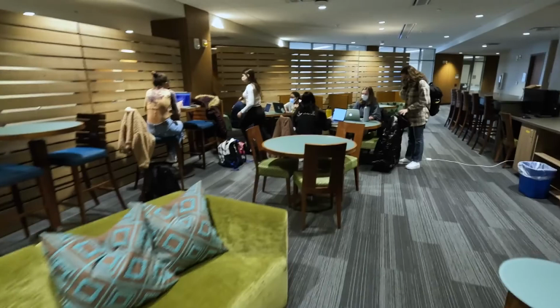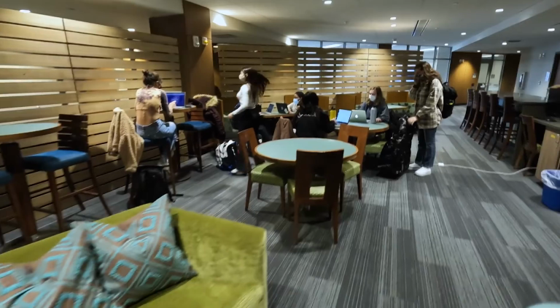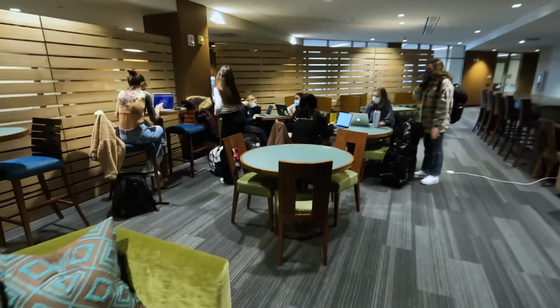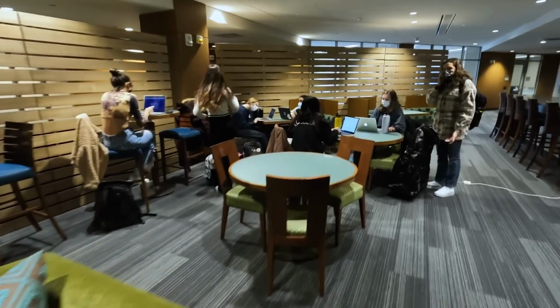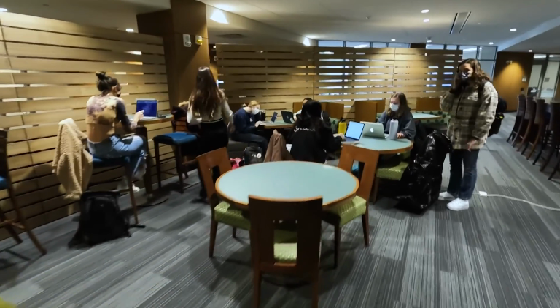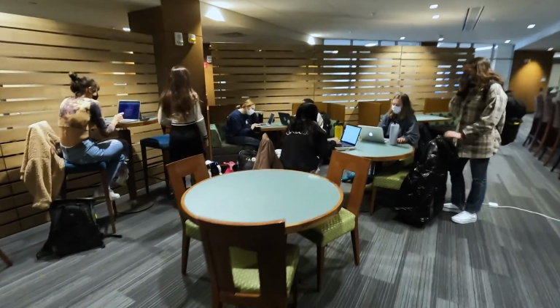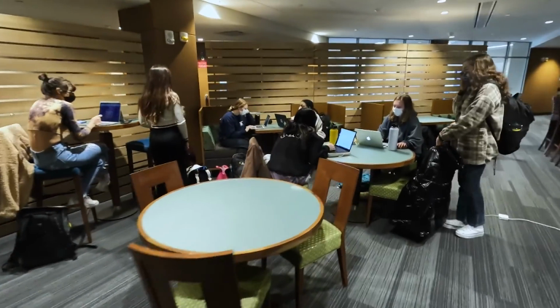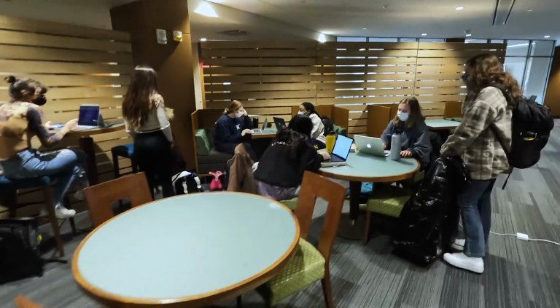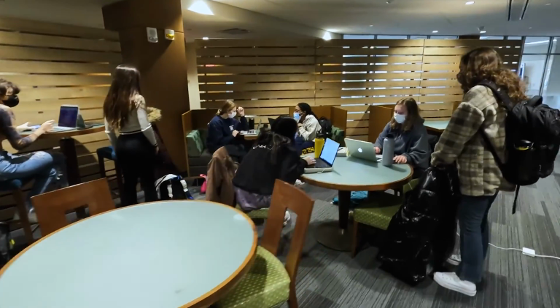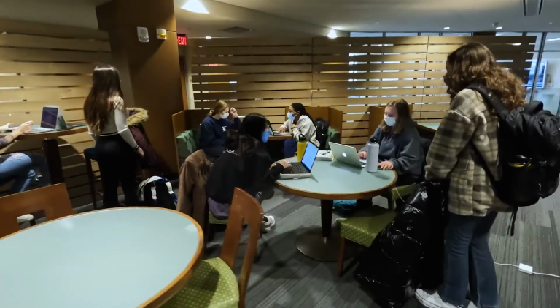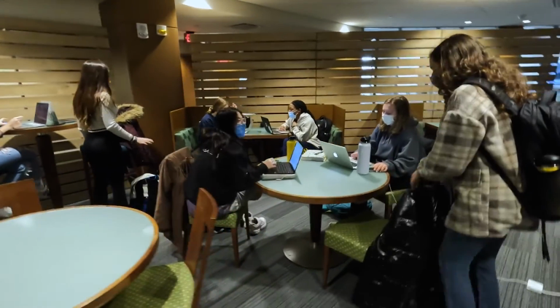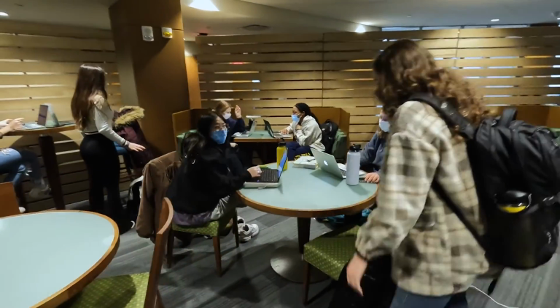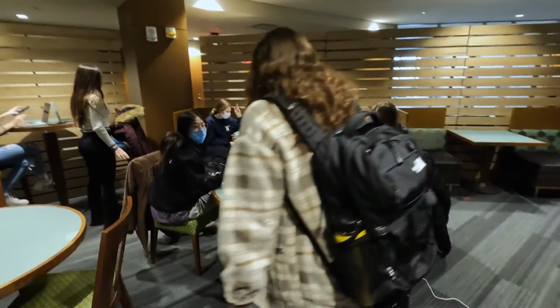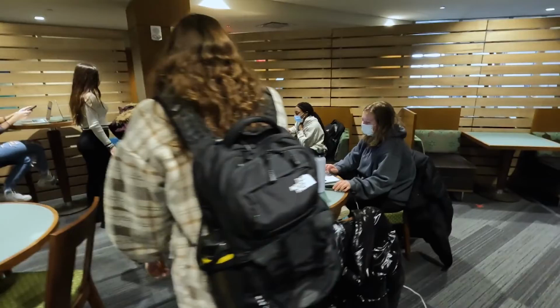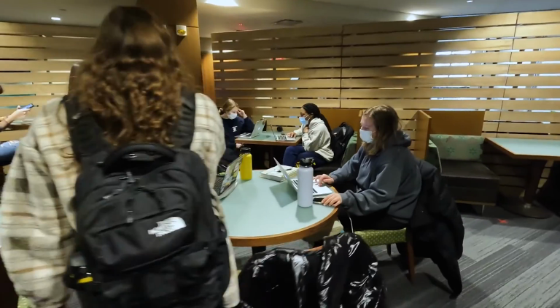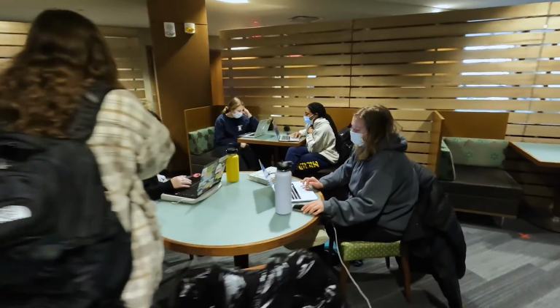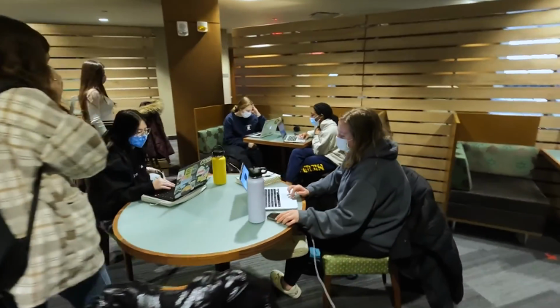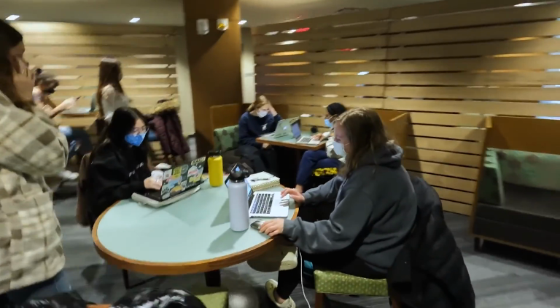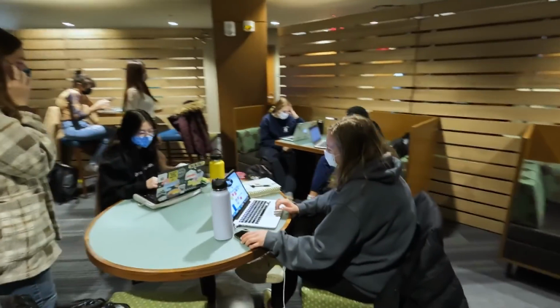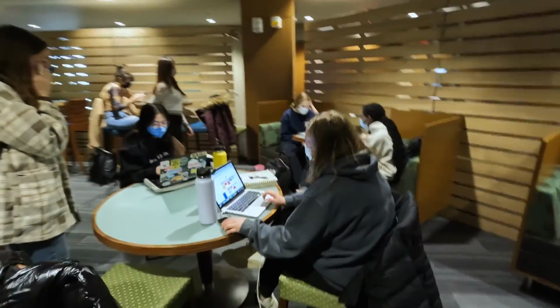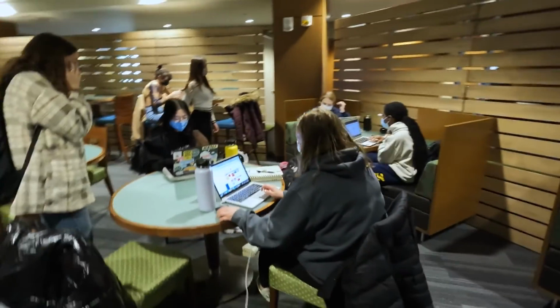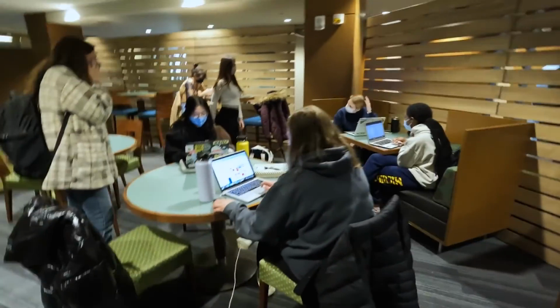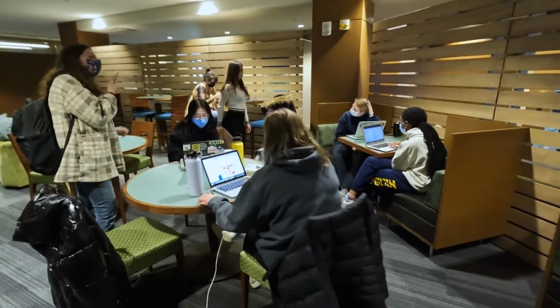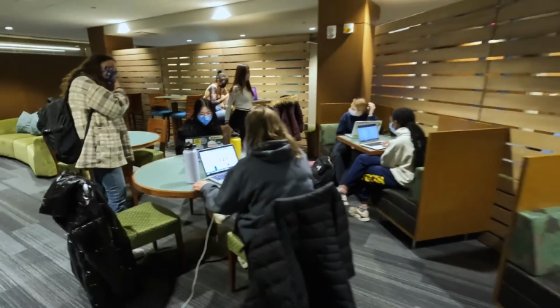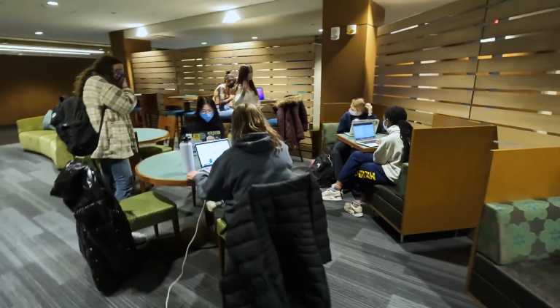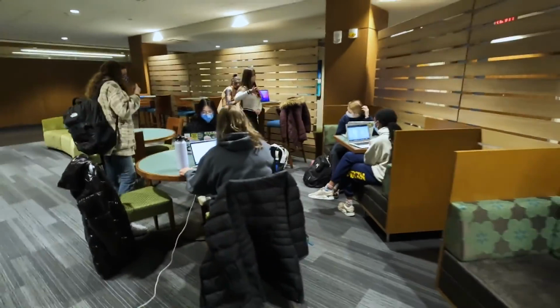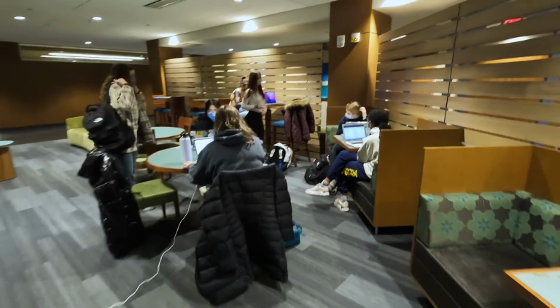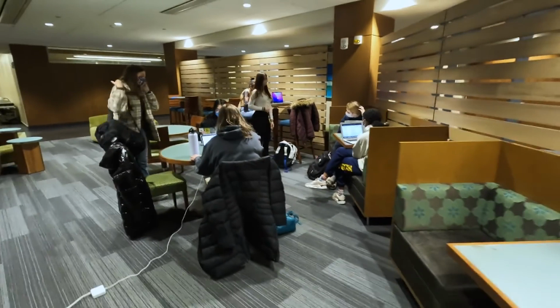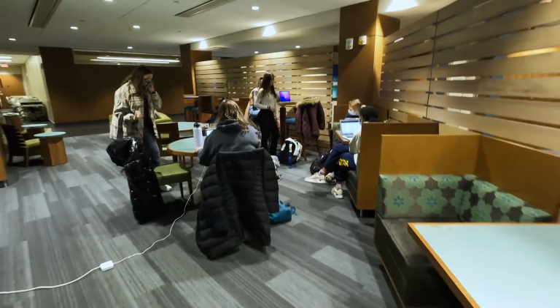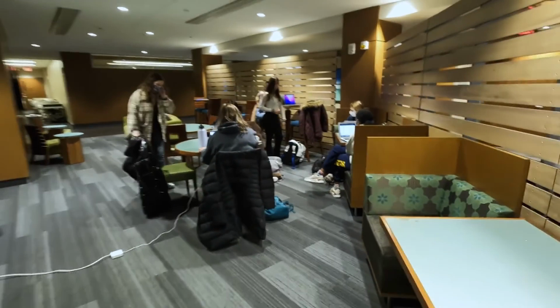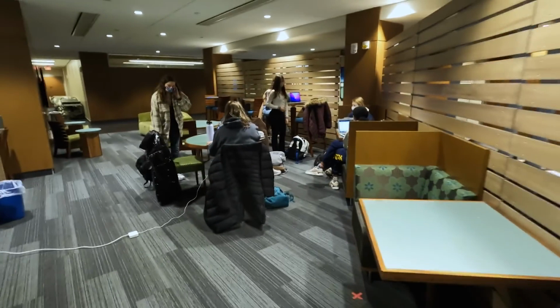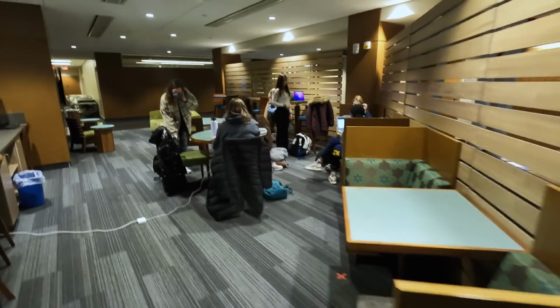As our tour of the CLC comes to a close, we take a stroll through the common area where students can enjoy a very comfortable lounge that can be used to study, relax, and gather anytime, including on the weekends.